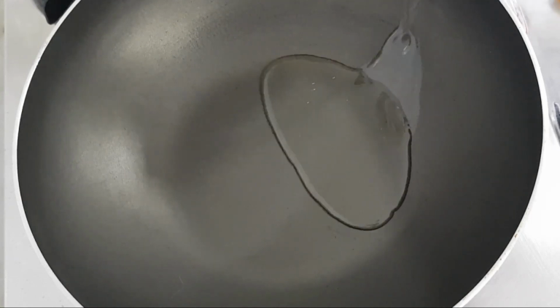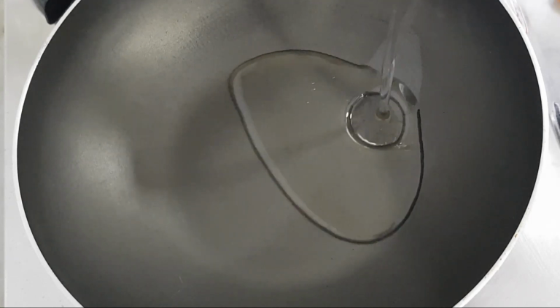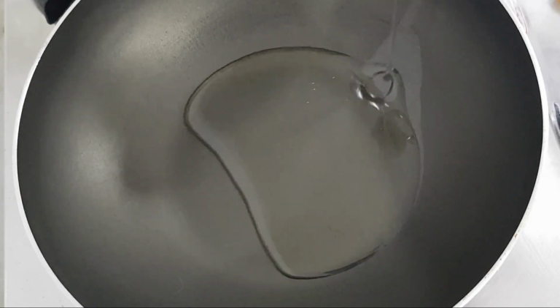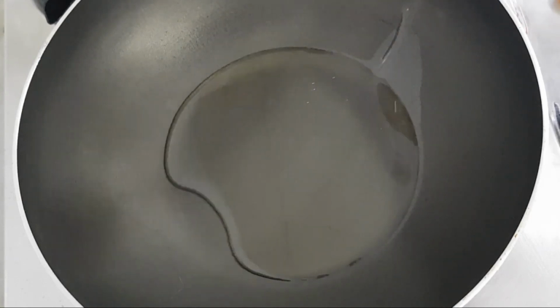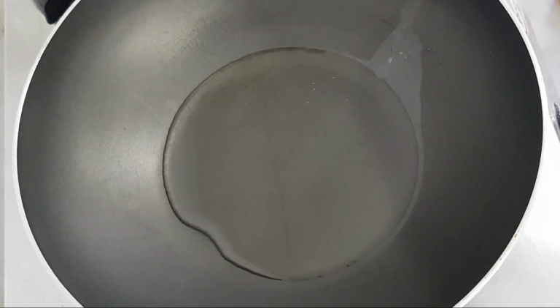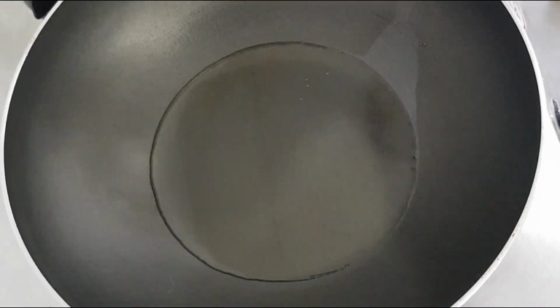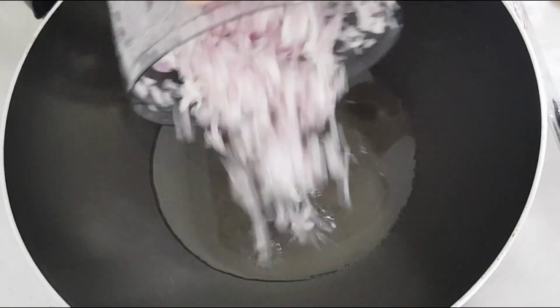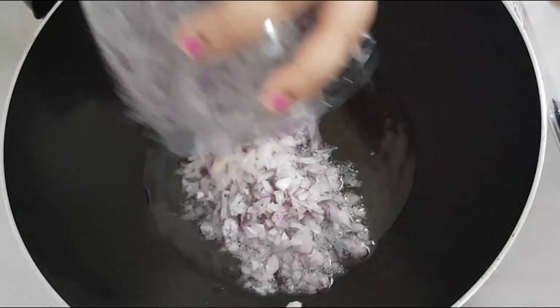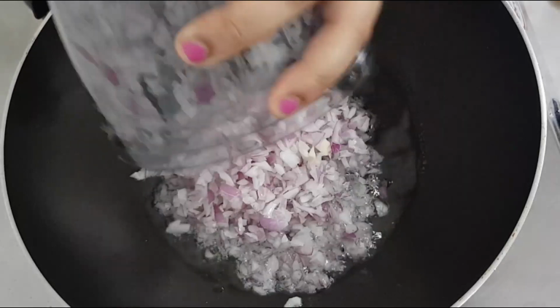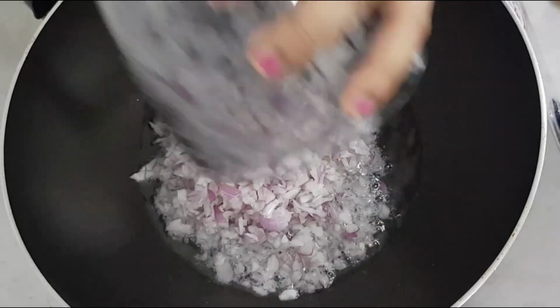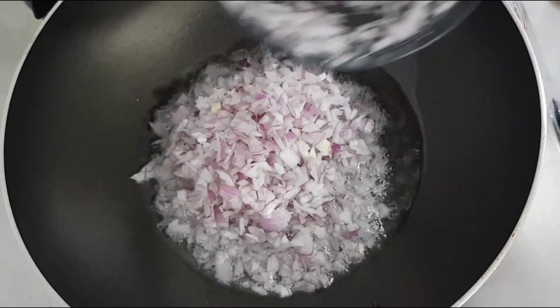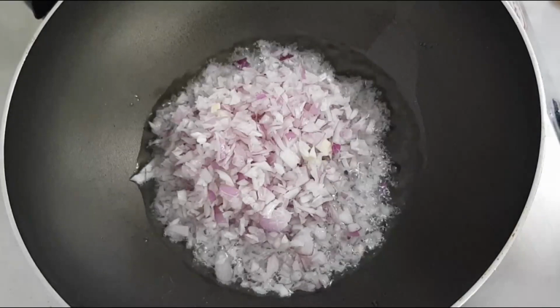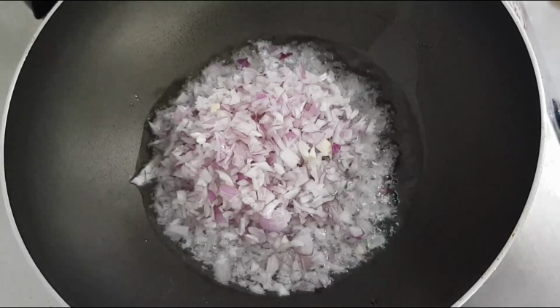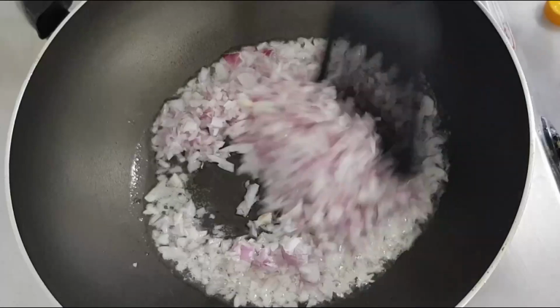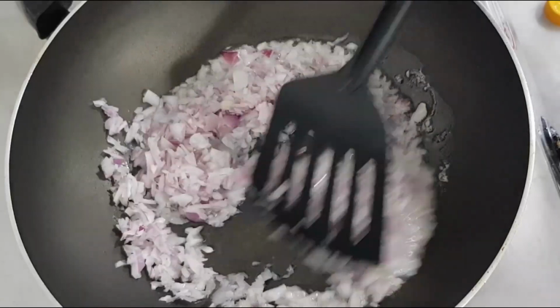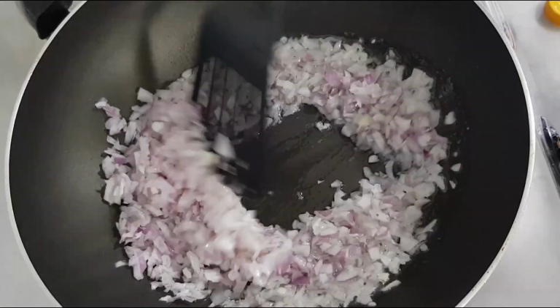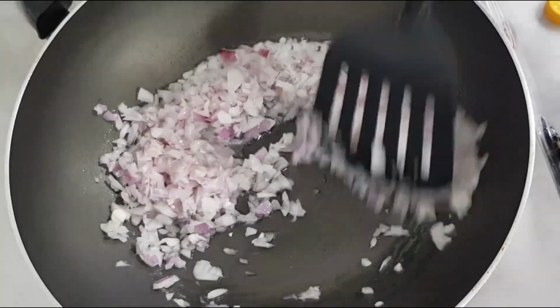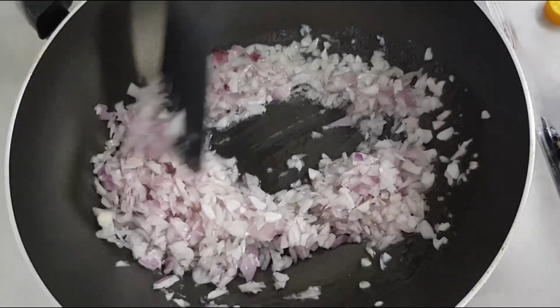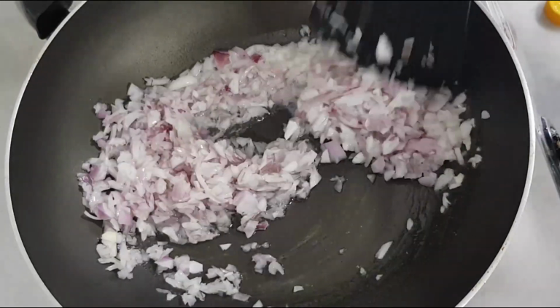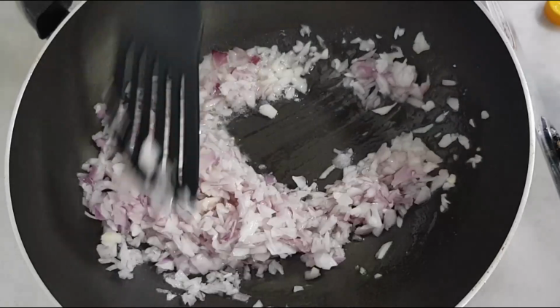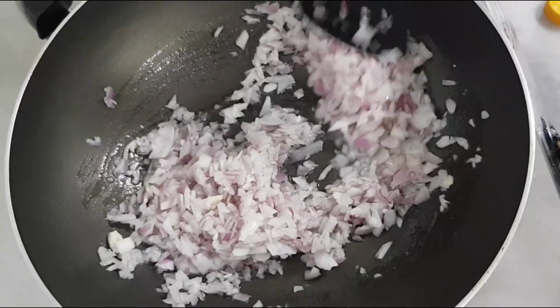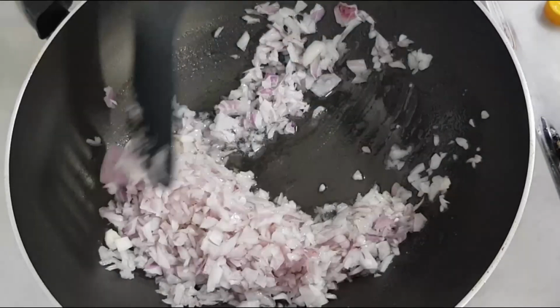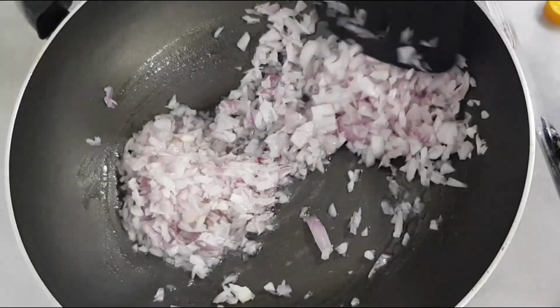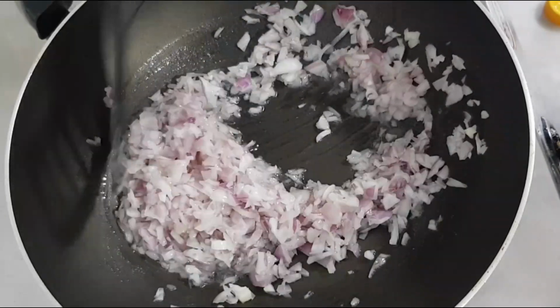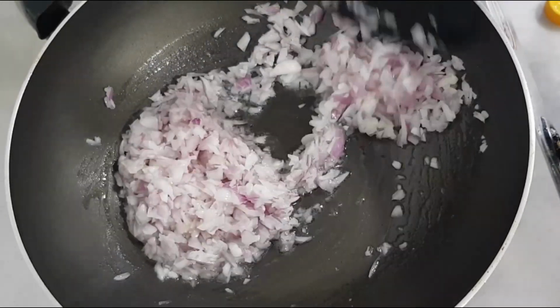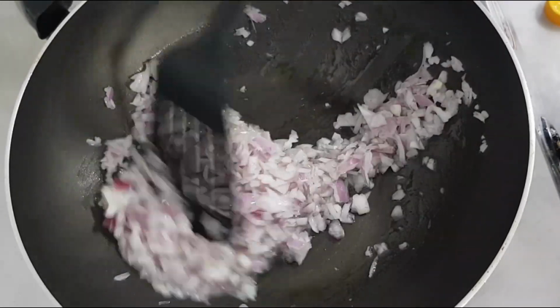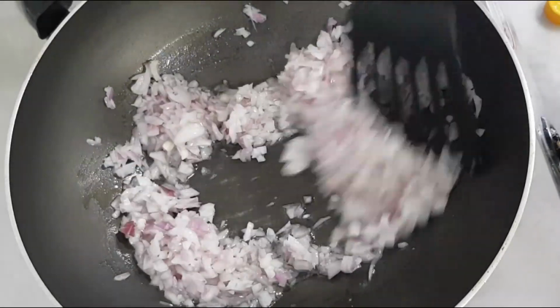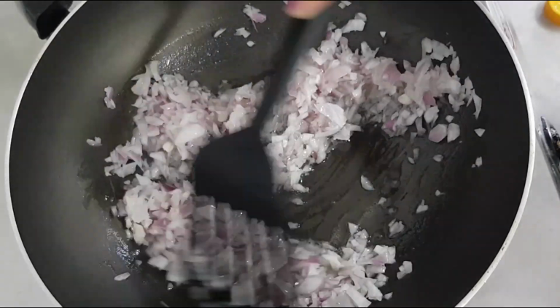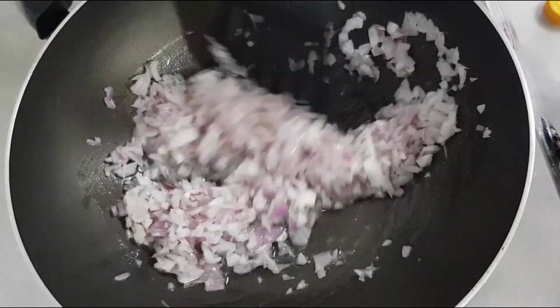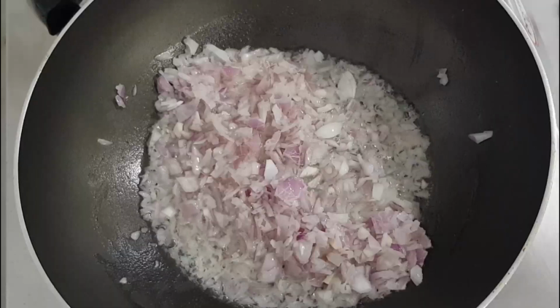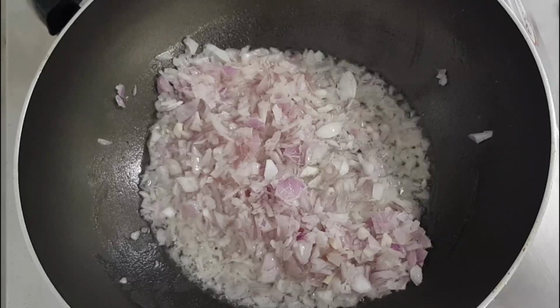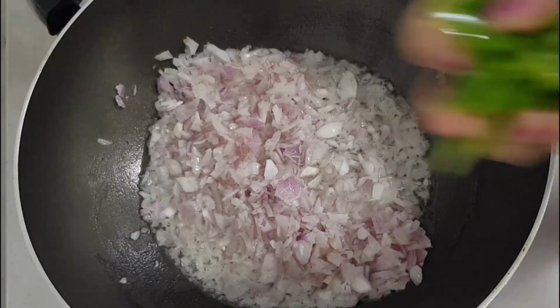Put 3 tbsp of oil in a bowl. You can add capsicum. Now,